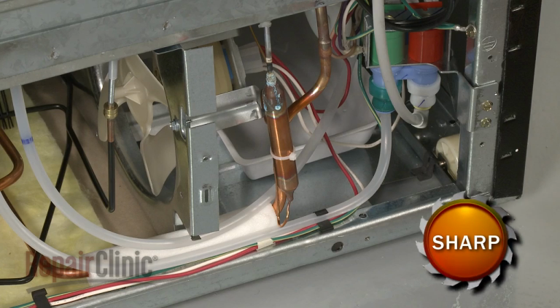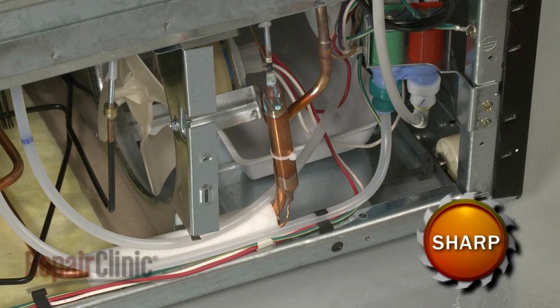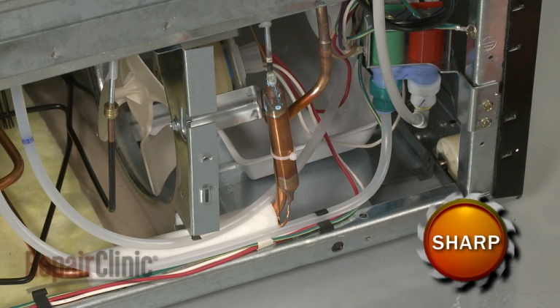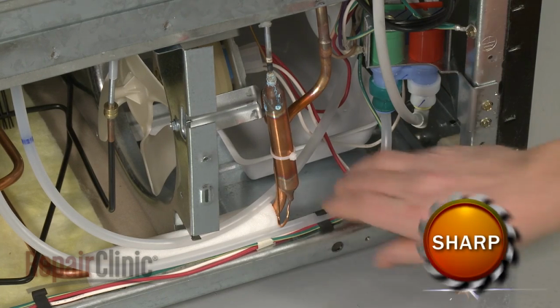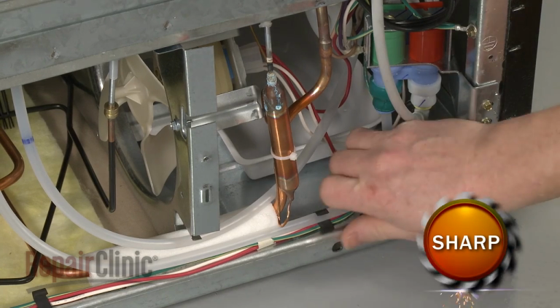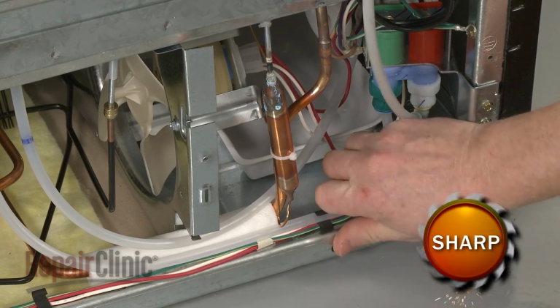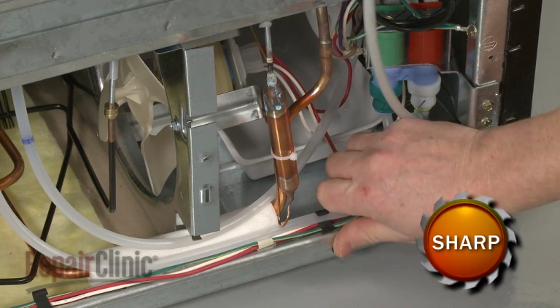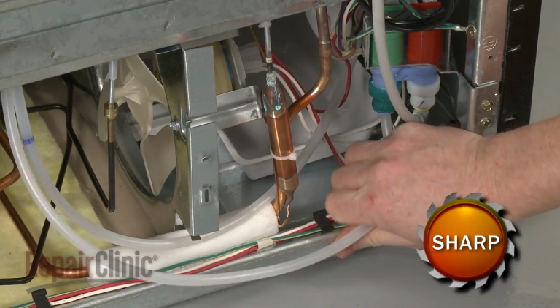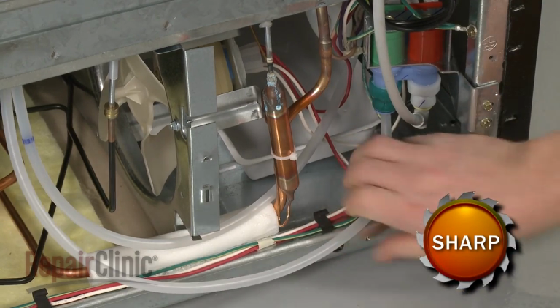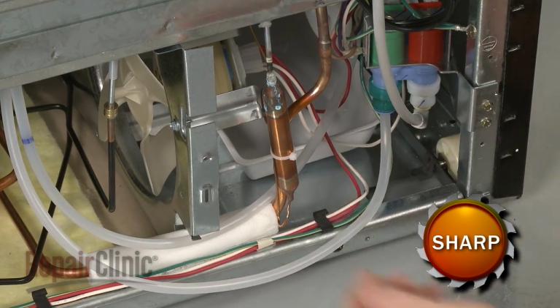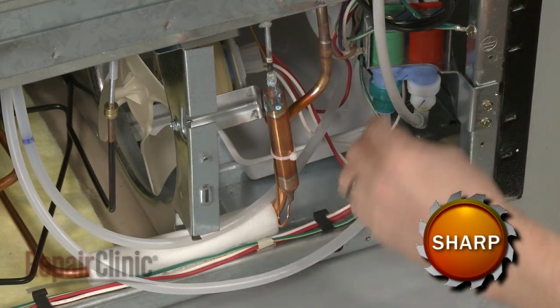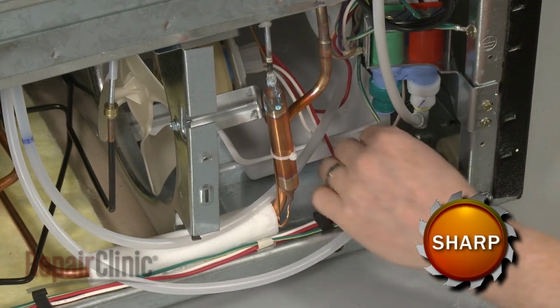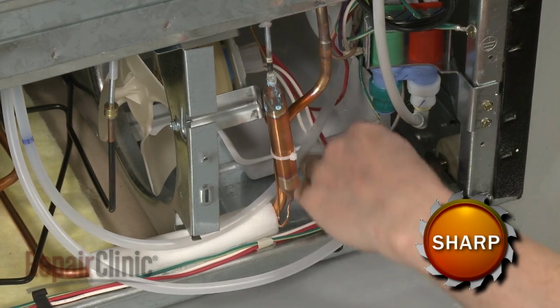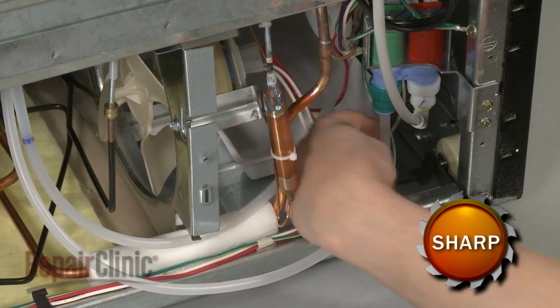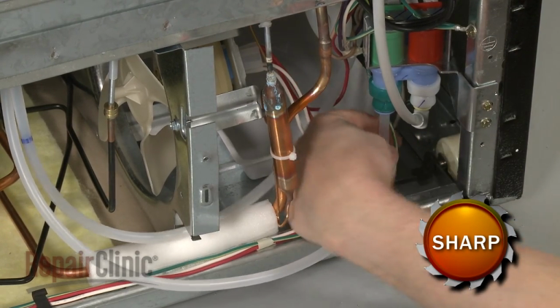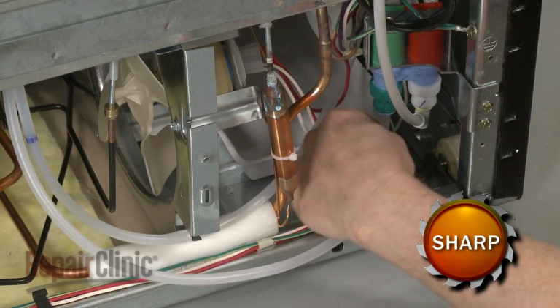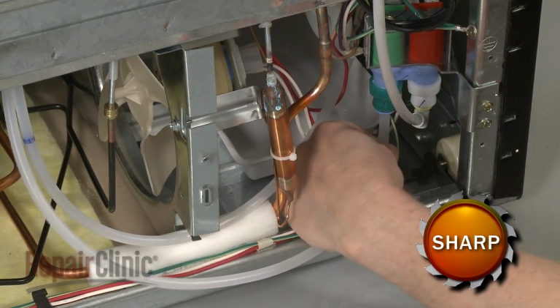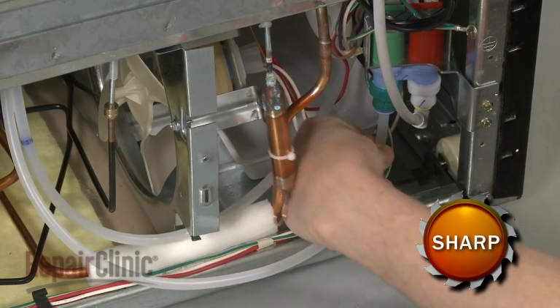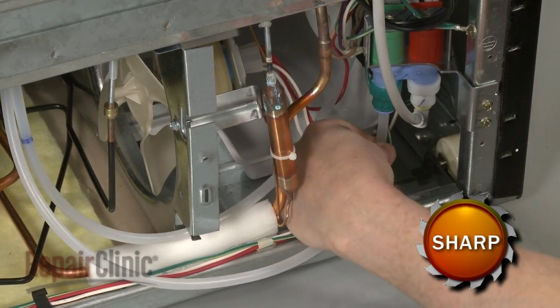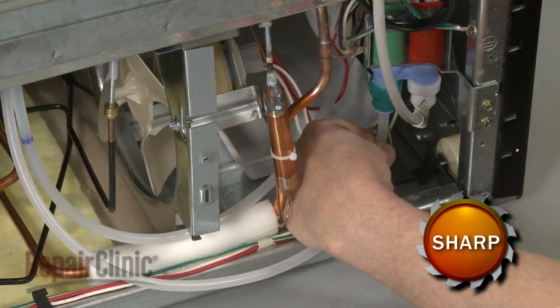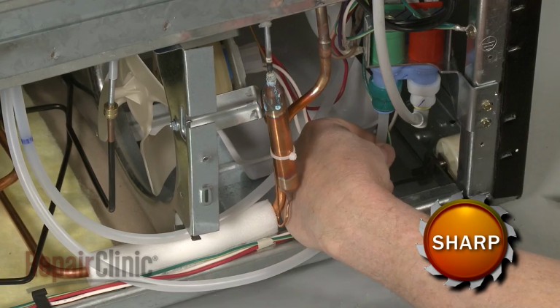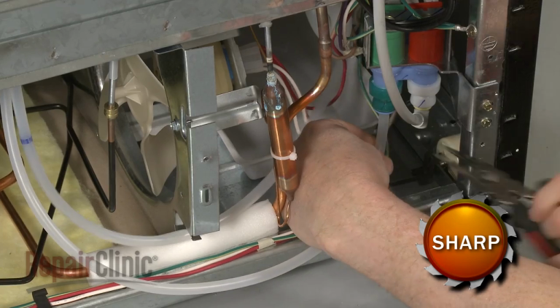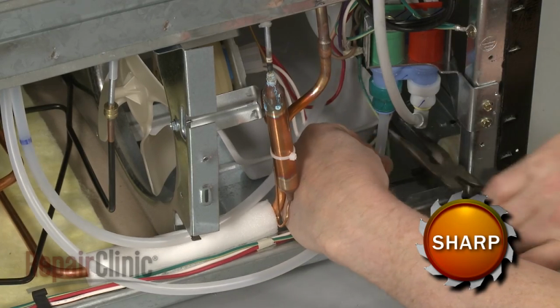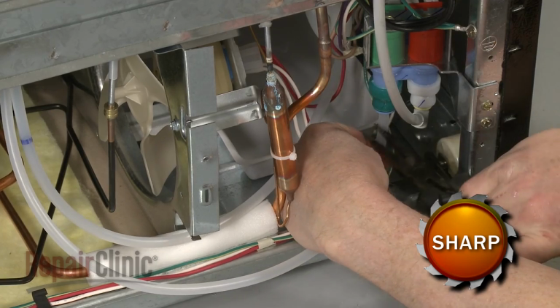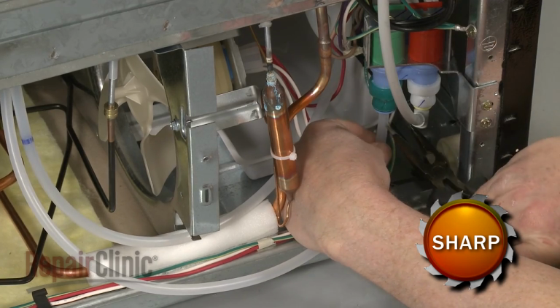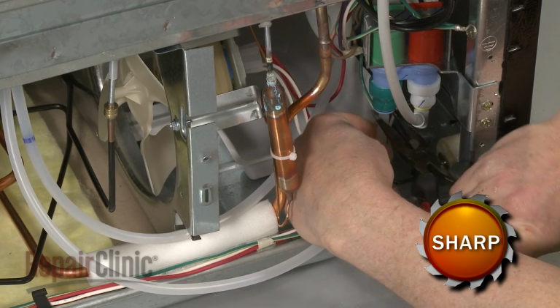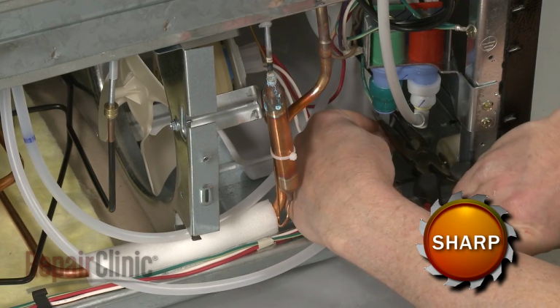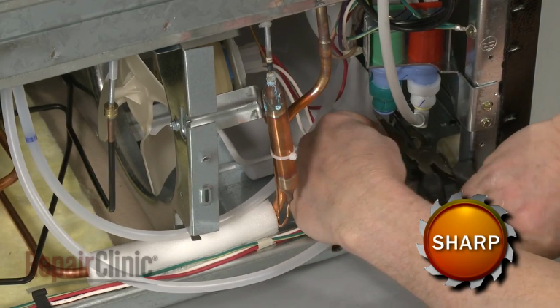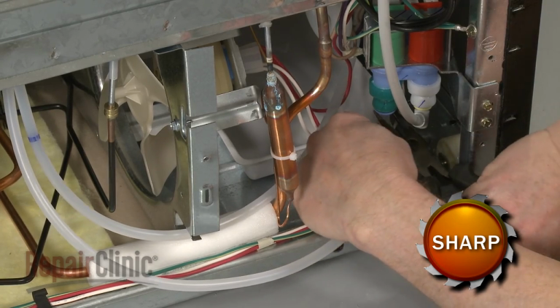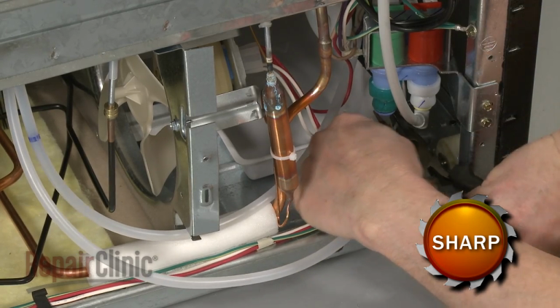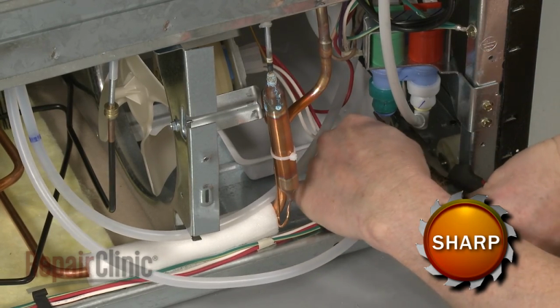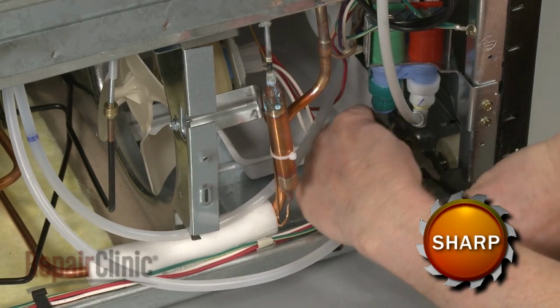Detach the inlet line from the retaining clip, disconnect the line from the water inlet valve, and pull the water lines free.